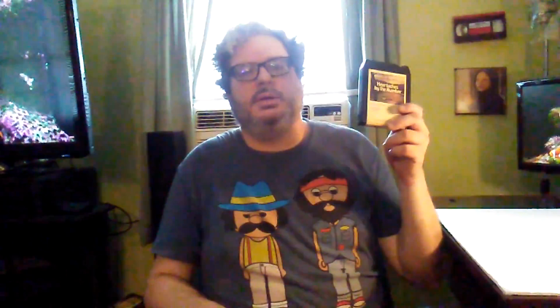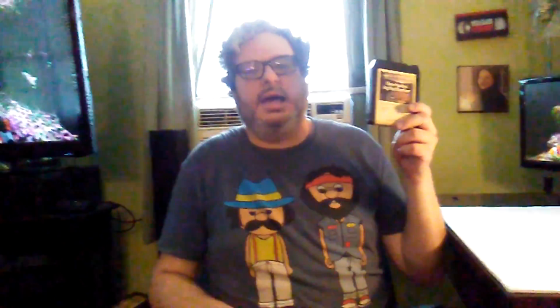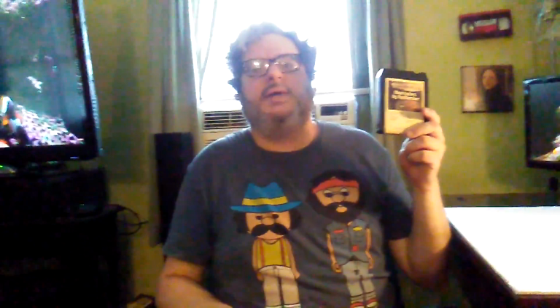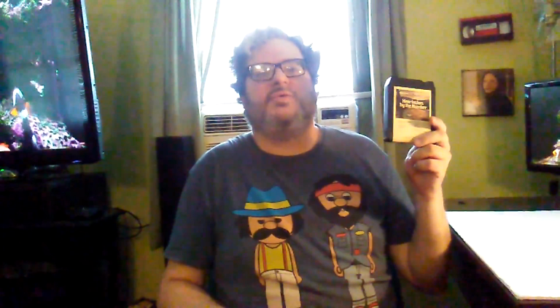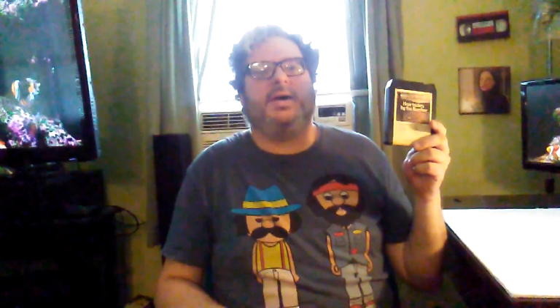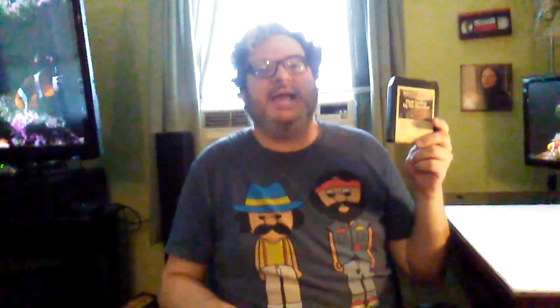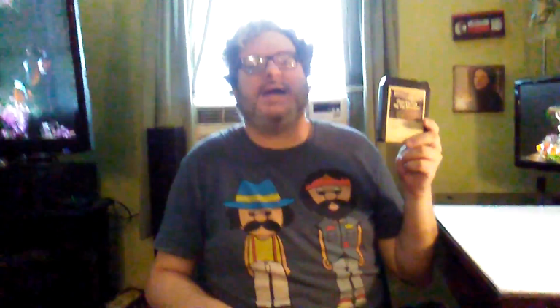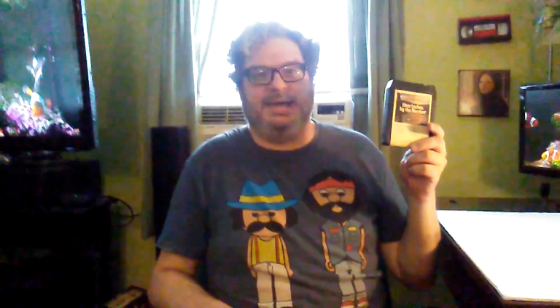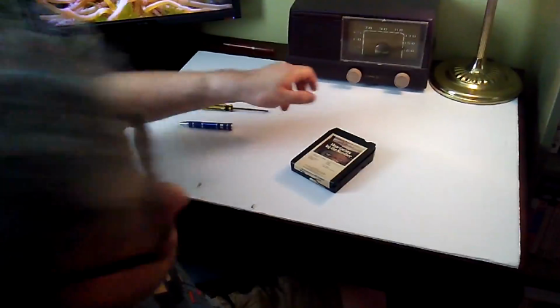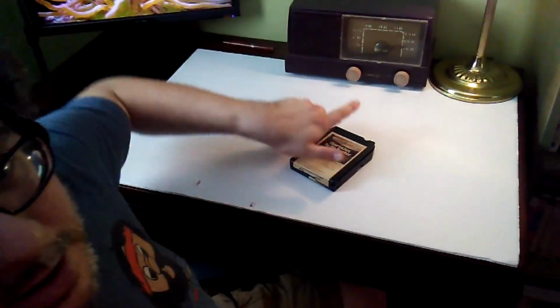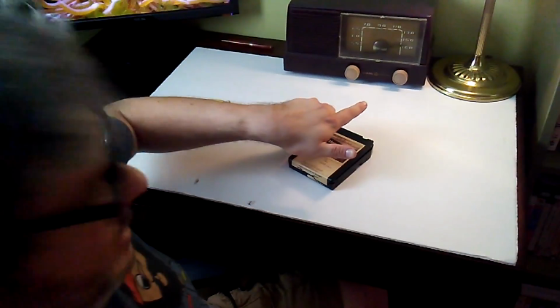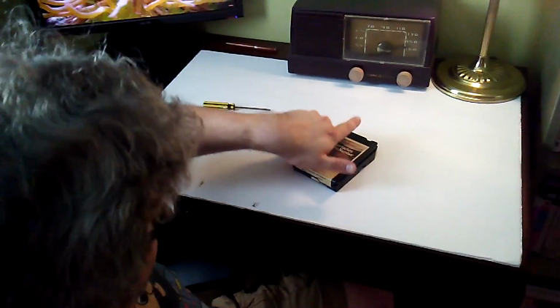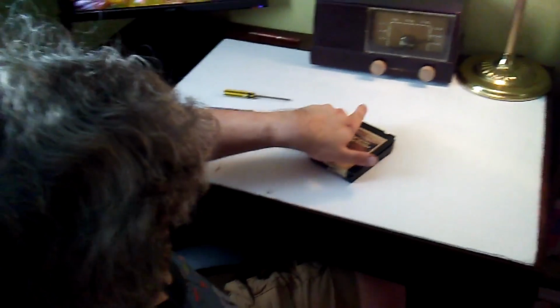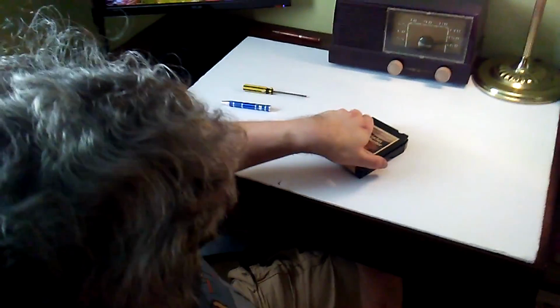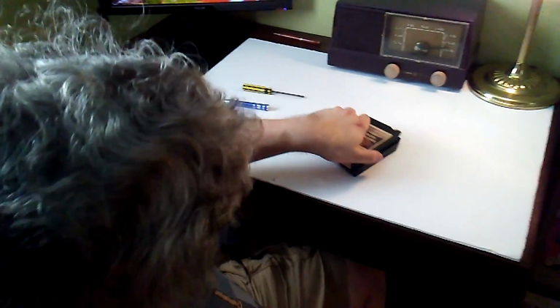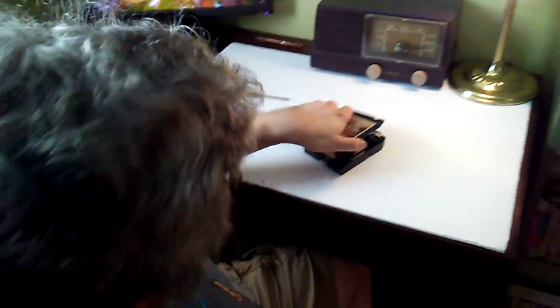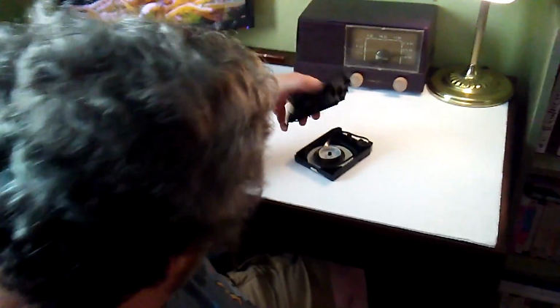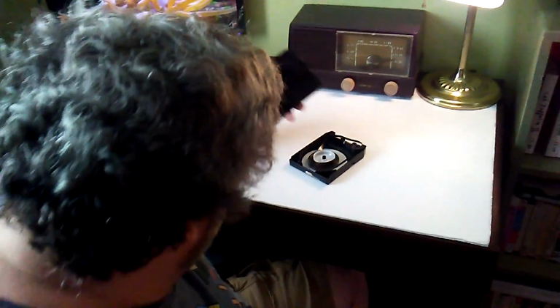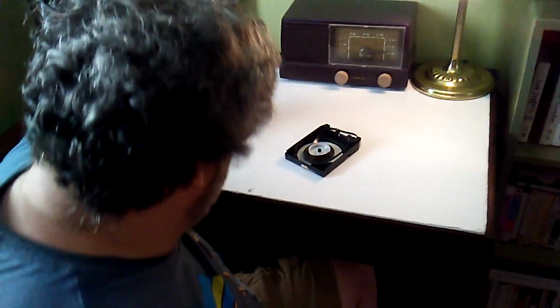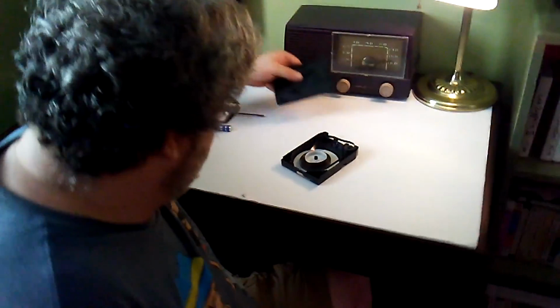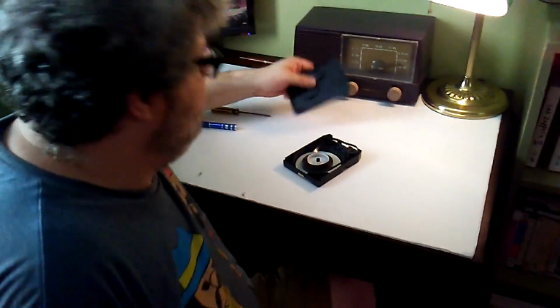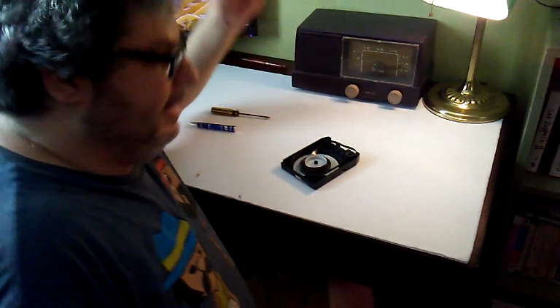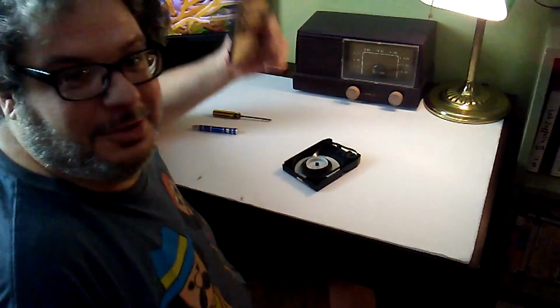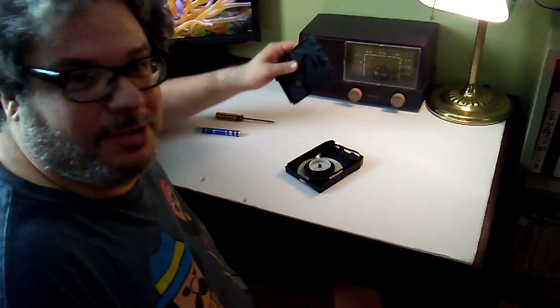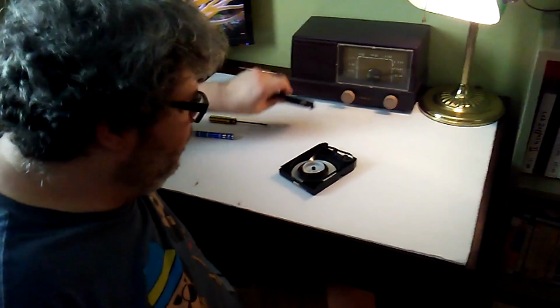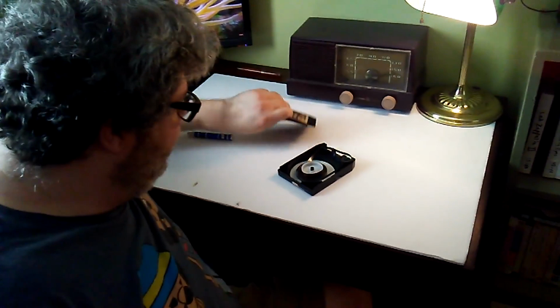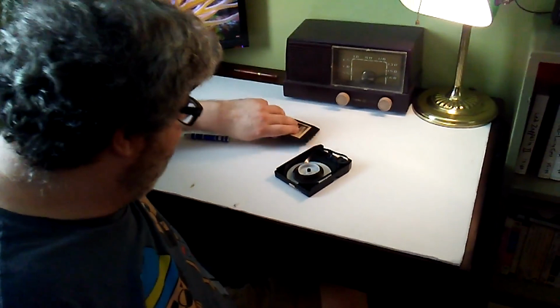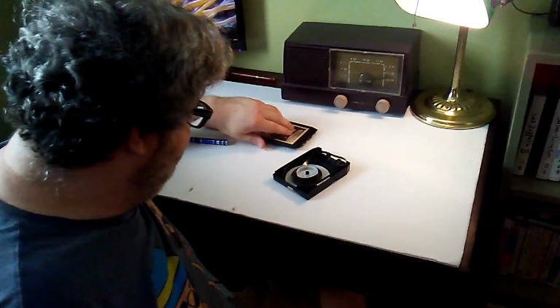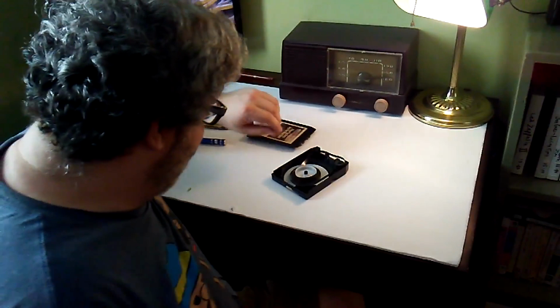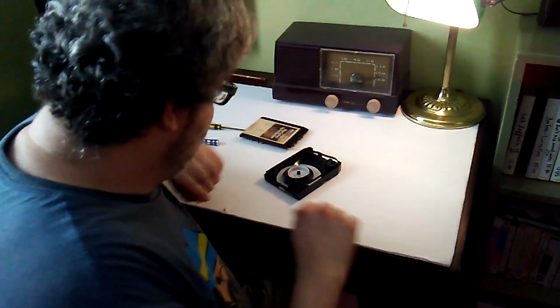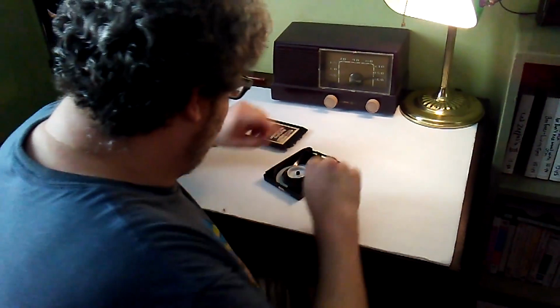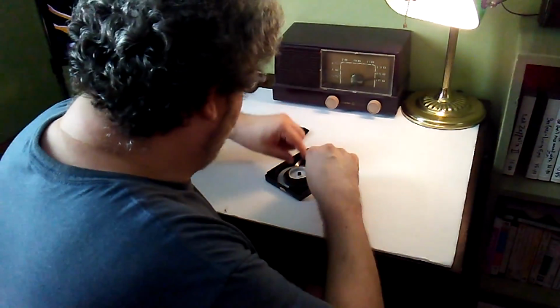And now I'm going to repair an 8-track tape. Alright, now let's get this tape taken apart. I did a little work beforehand, but here we go.